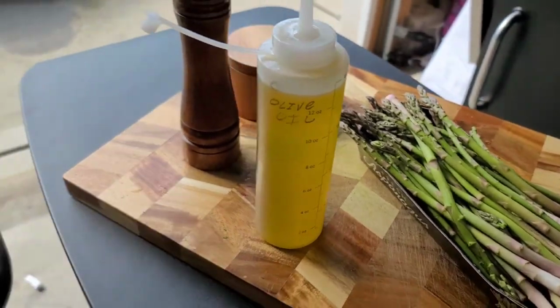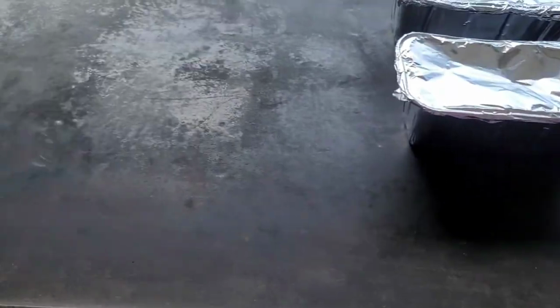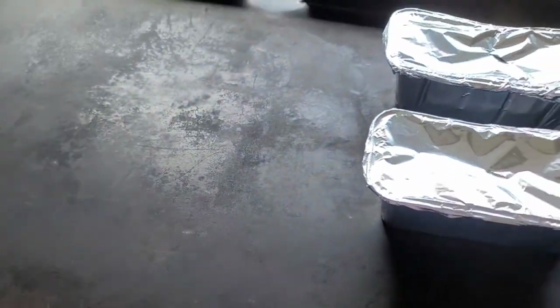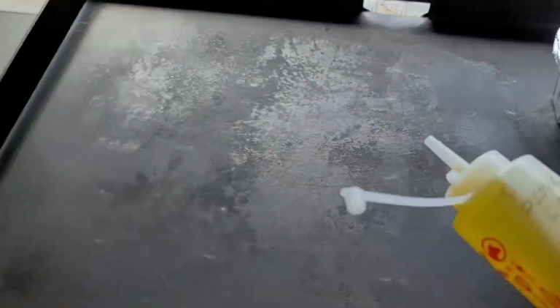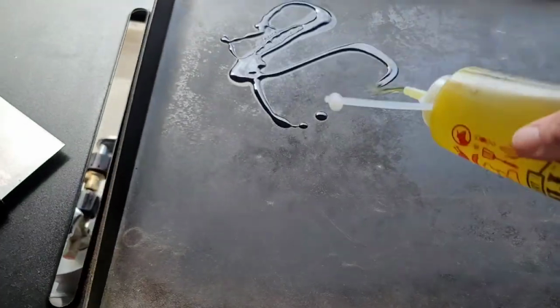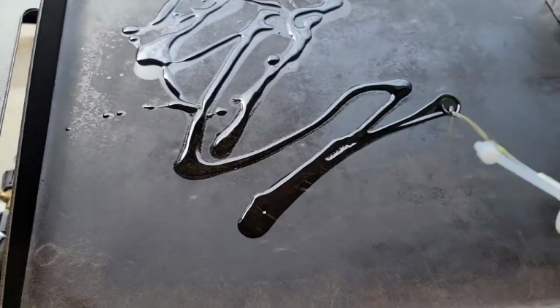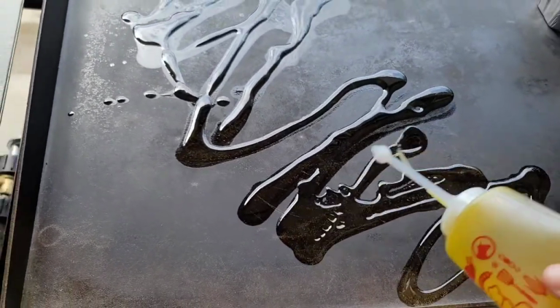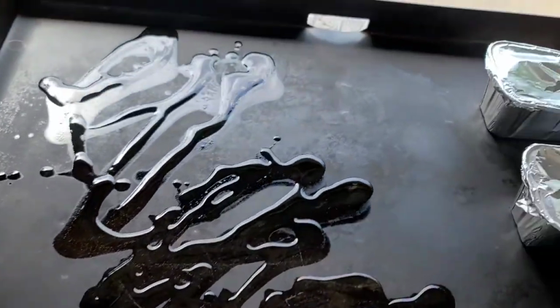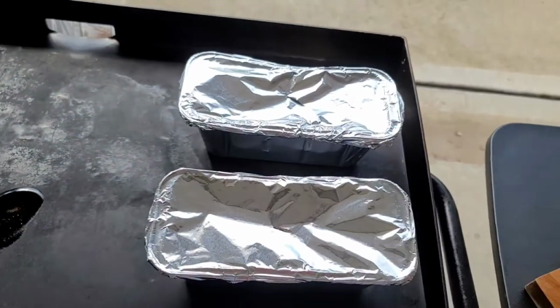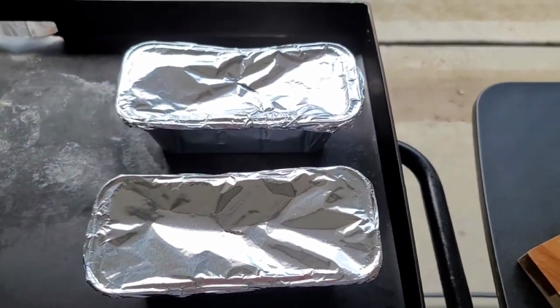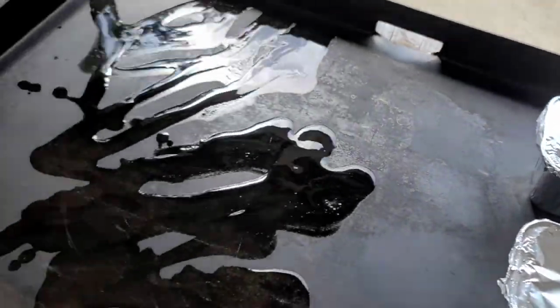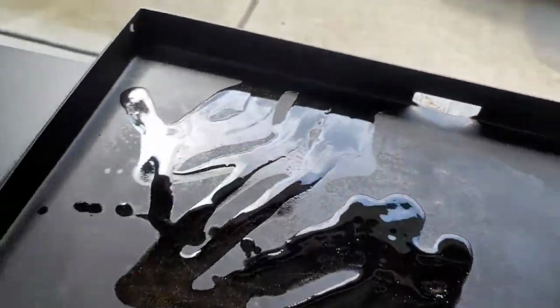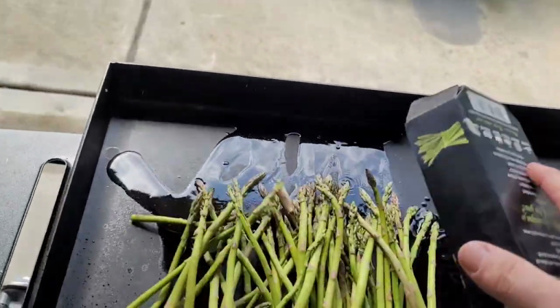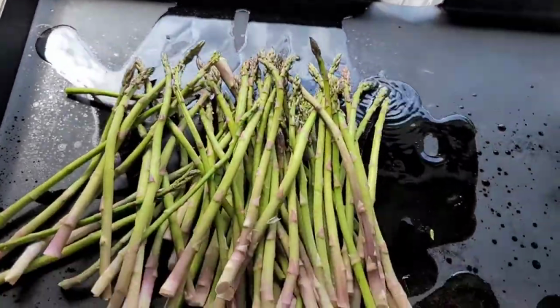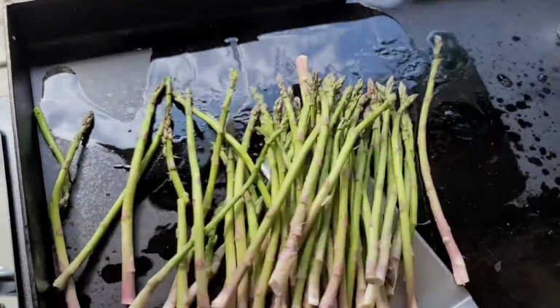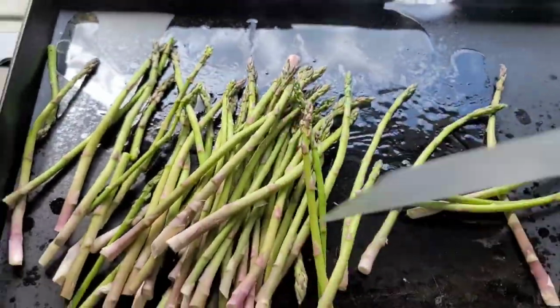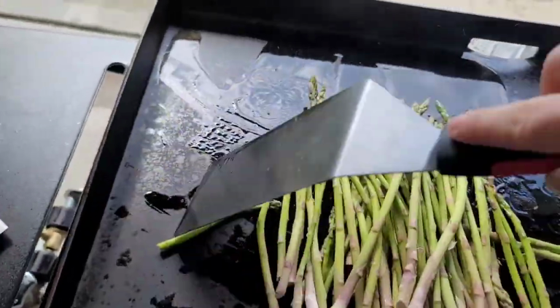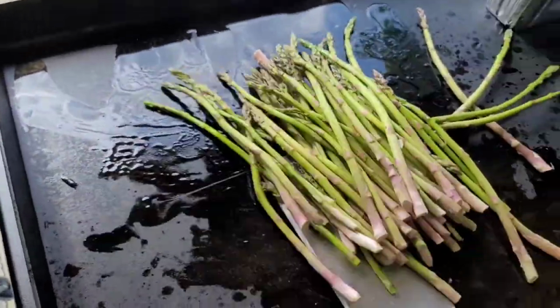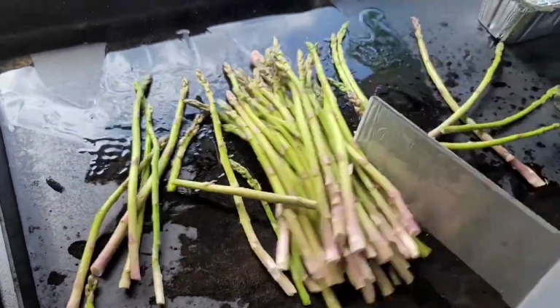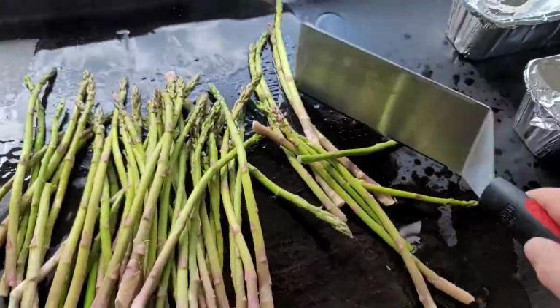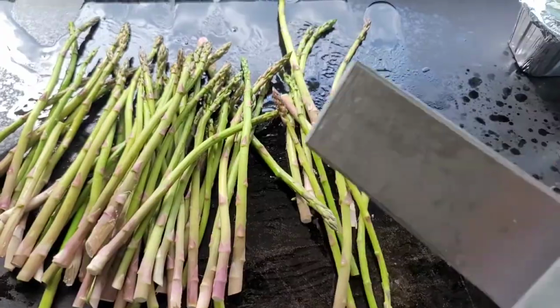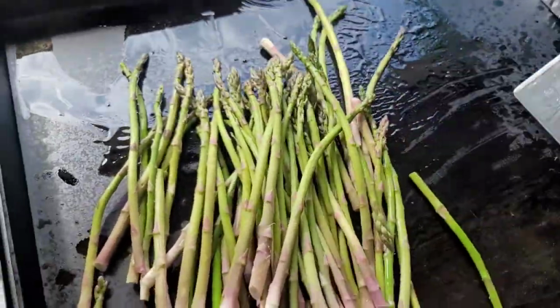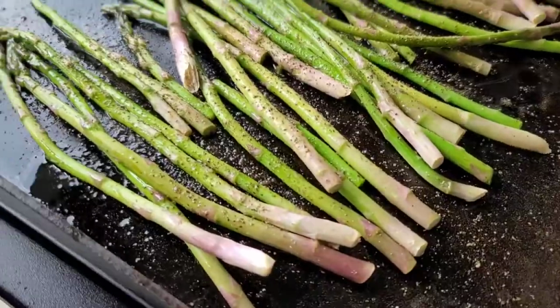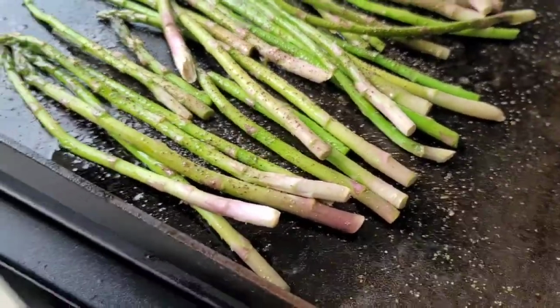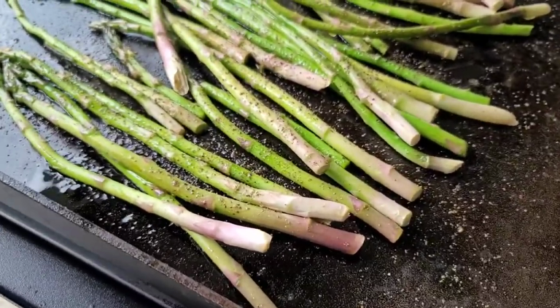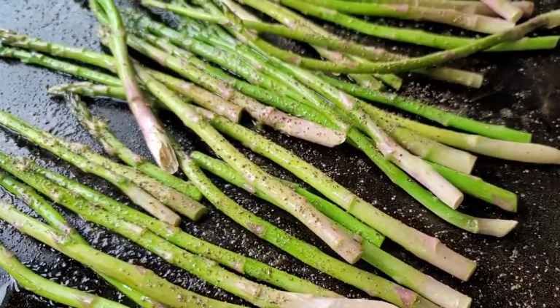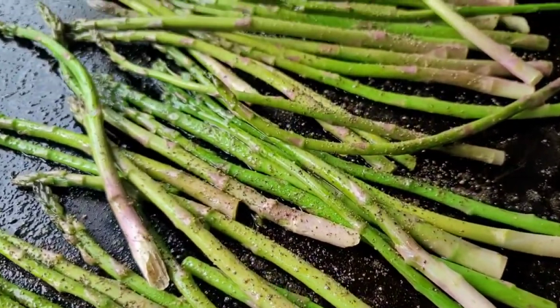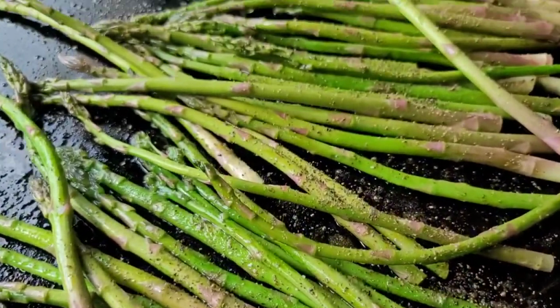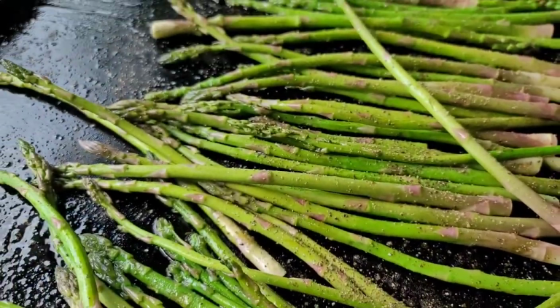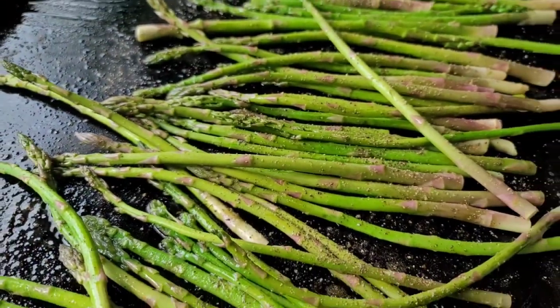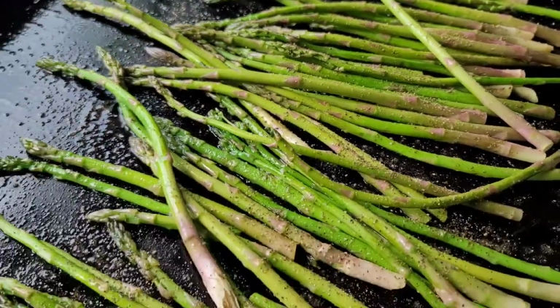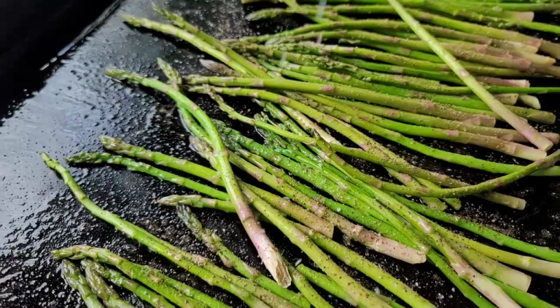Olive oil on the Blackstone, and we're gonna toss this asparagus on there. We're also gonna mix it up in there and throw some kosher salt and some fresh ground black pepper on there to get that thing right — that's about all you need on it.